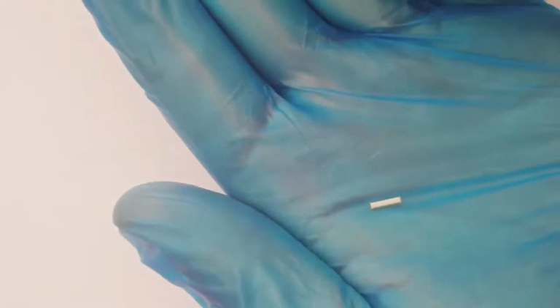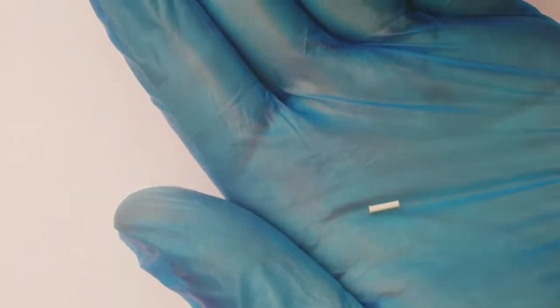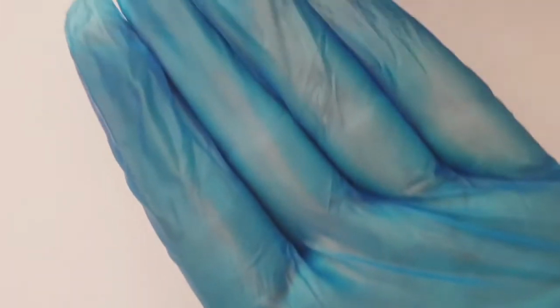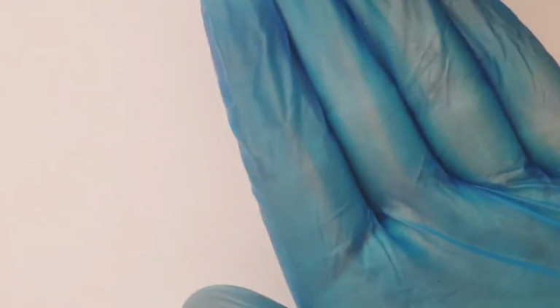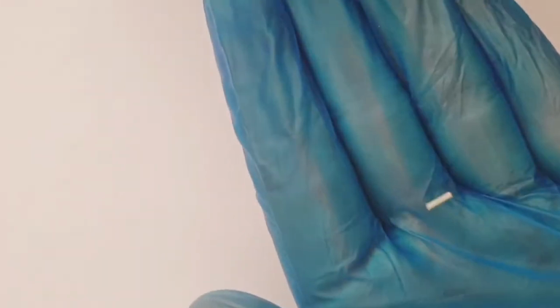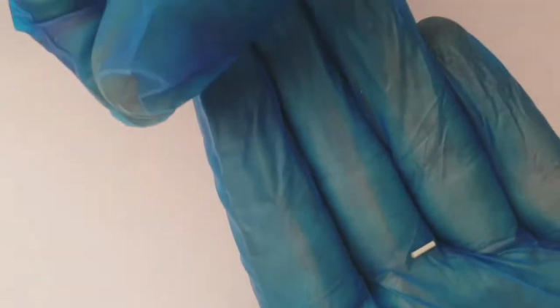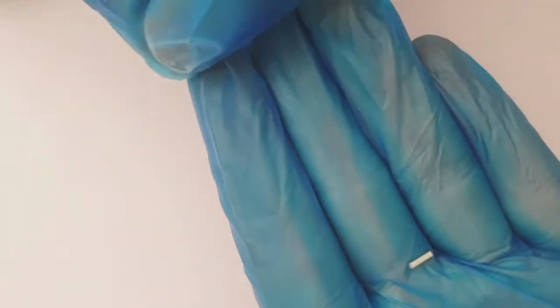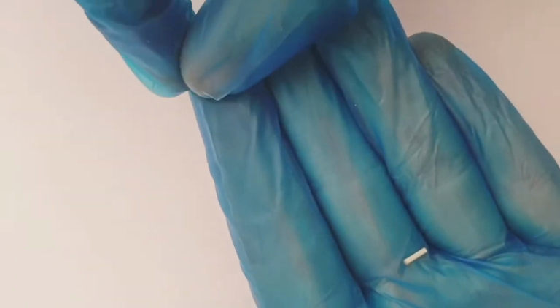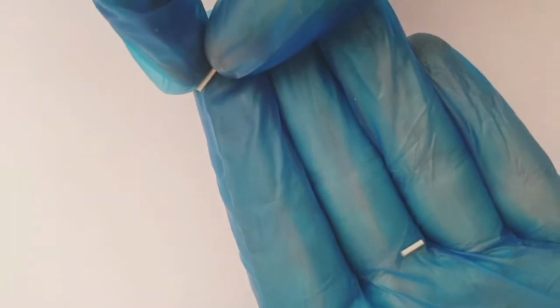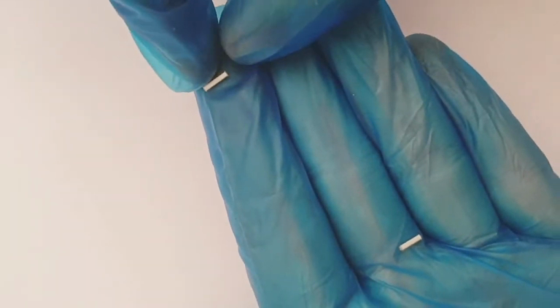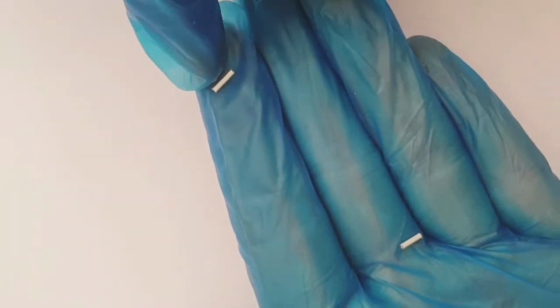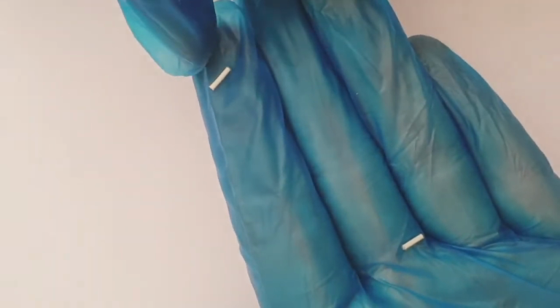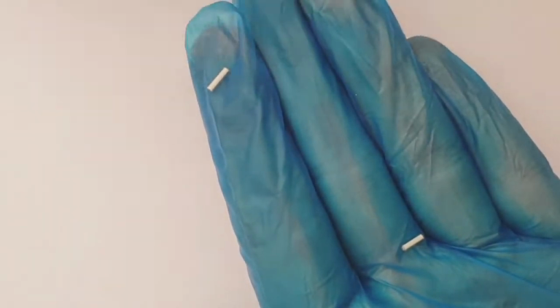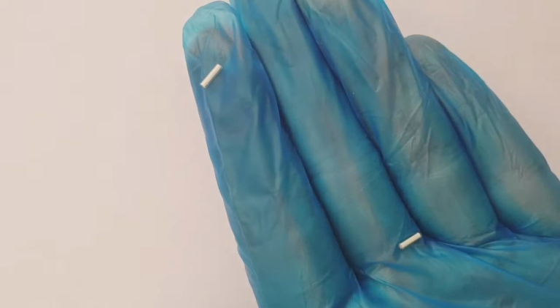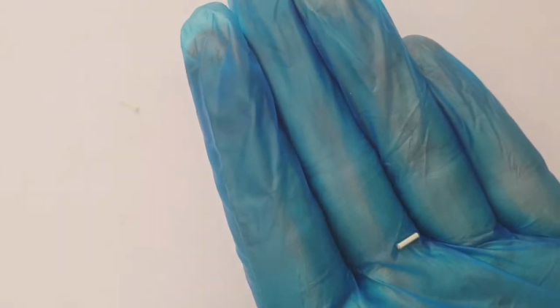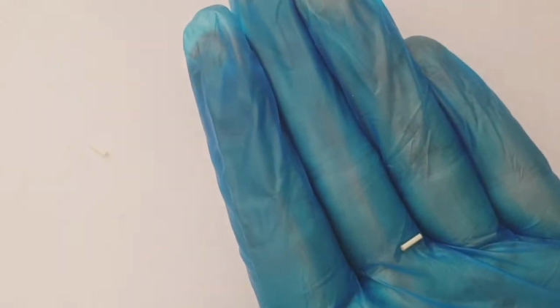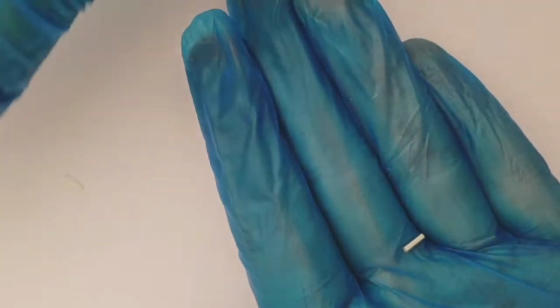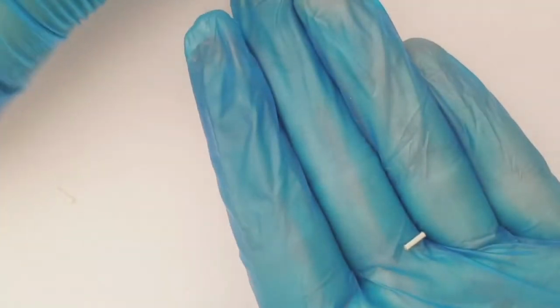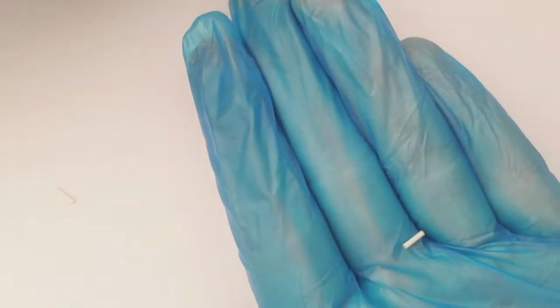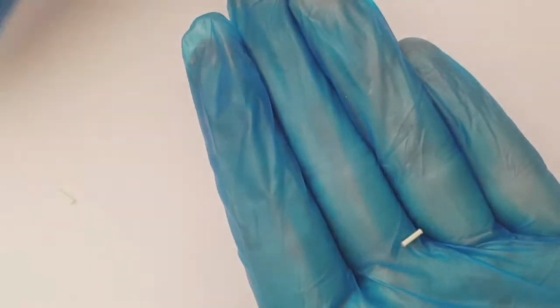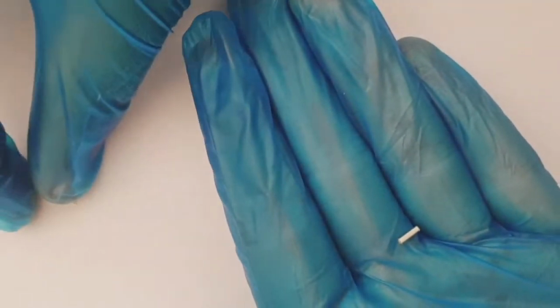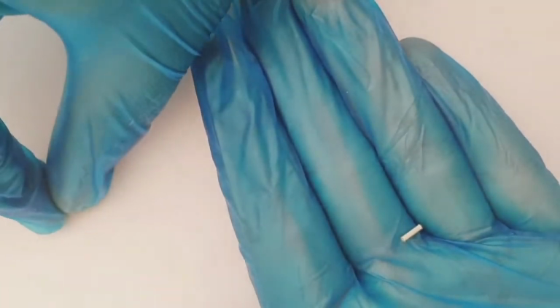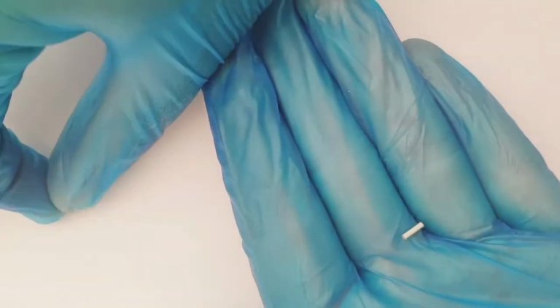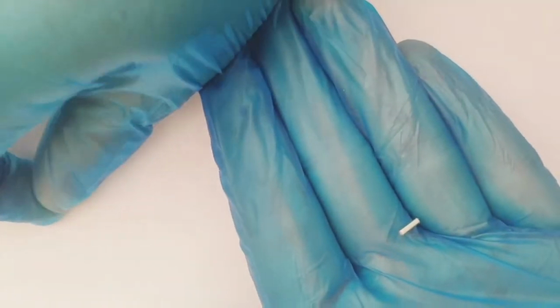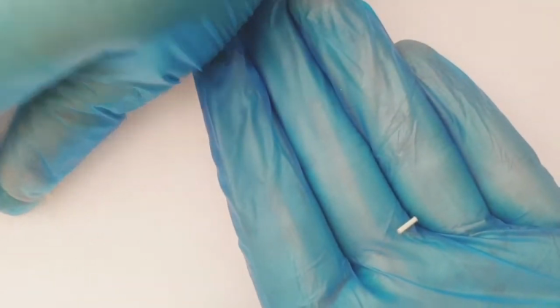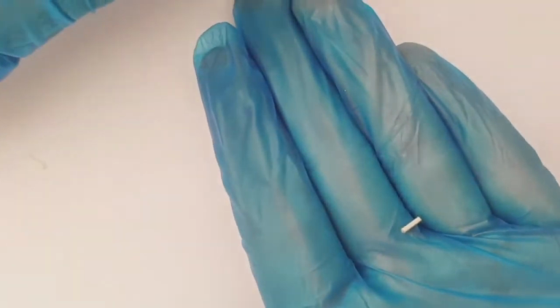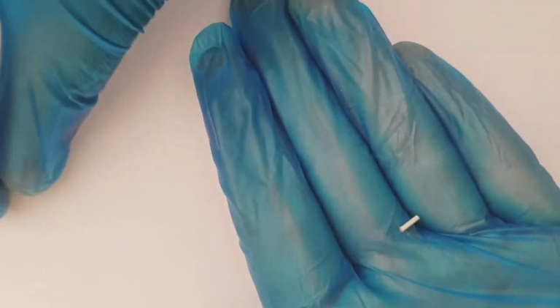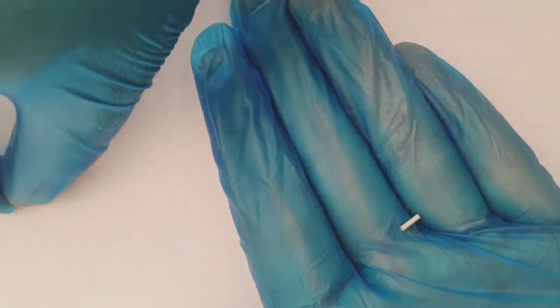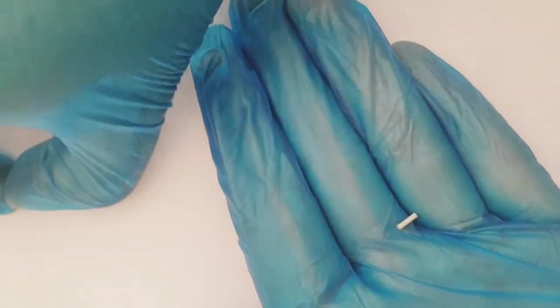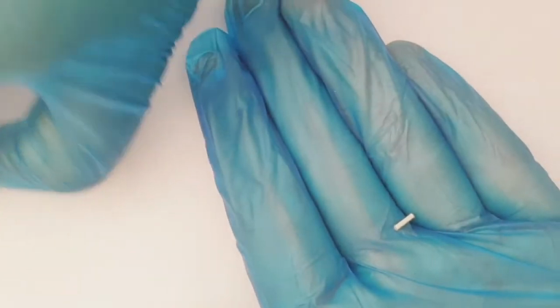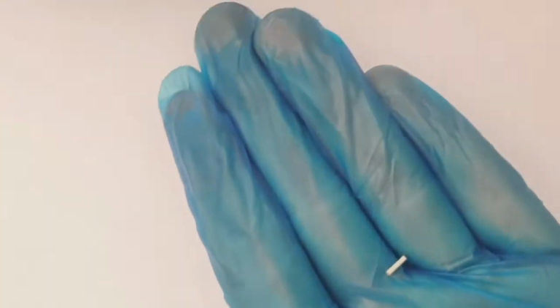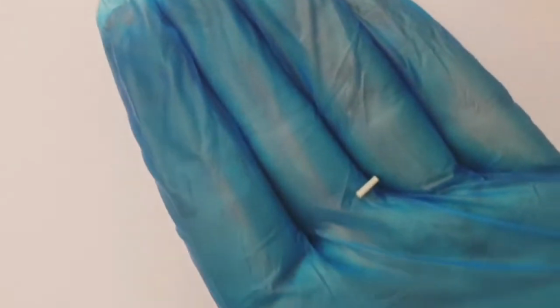As you can see, these are tiny little vials. If I put one on my finger, they are ridiculously small. And I paid about £7 each for these, which is a lot.